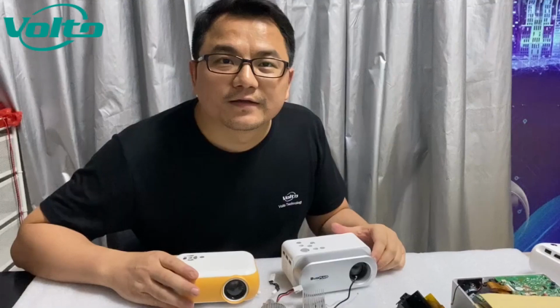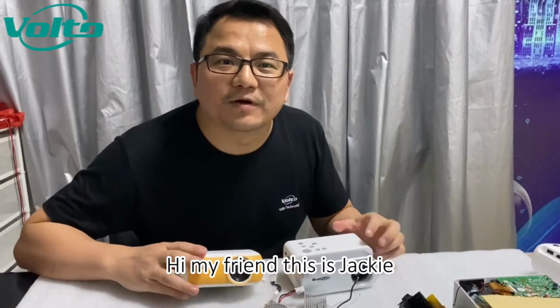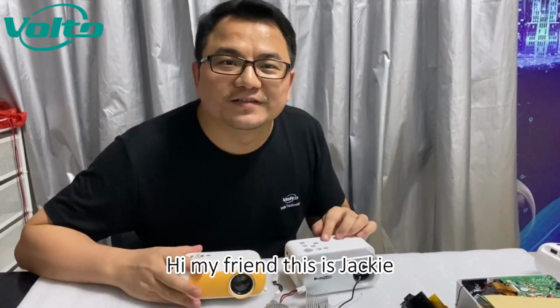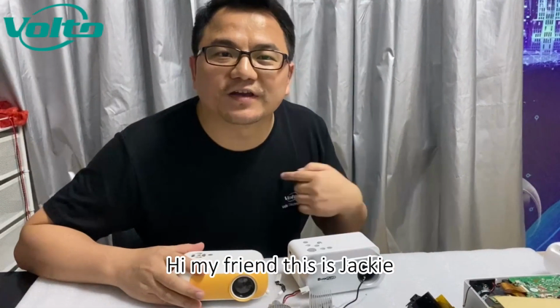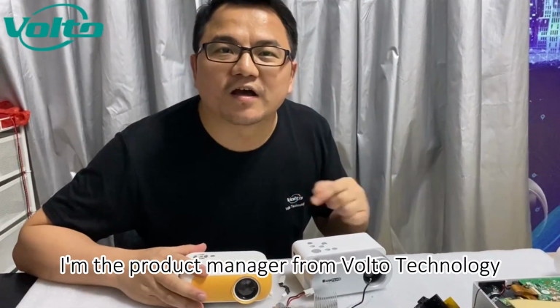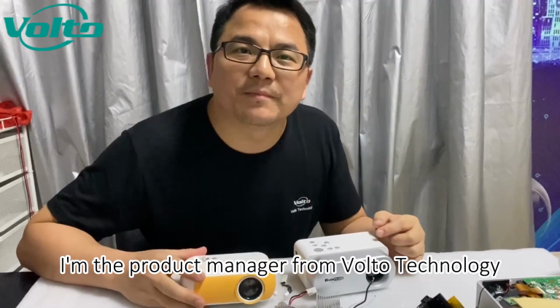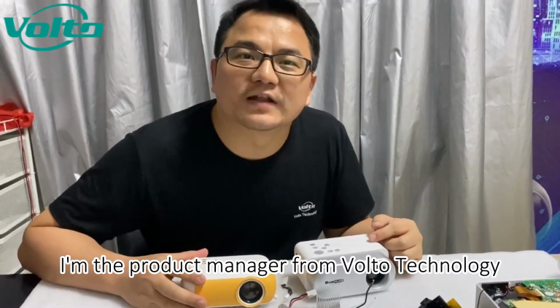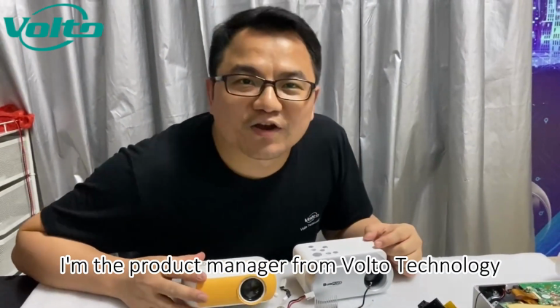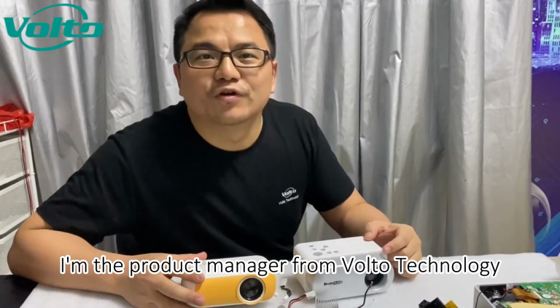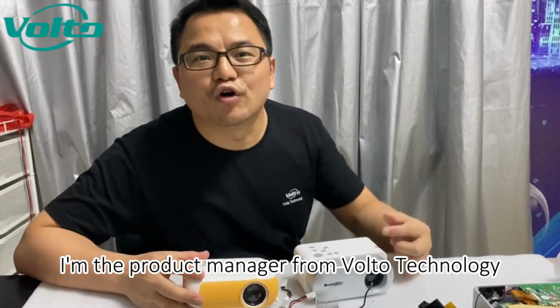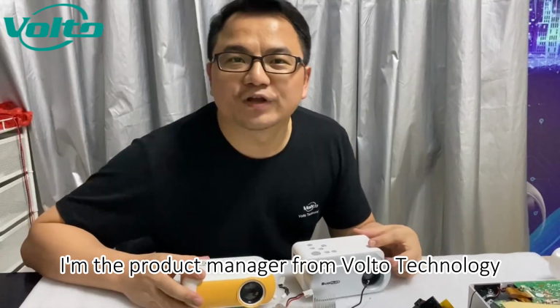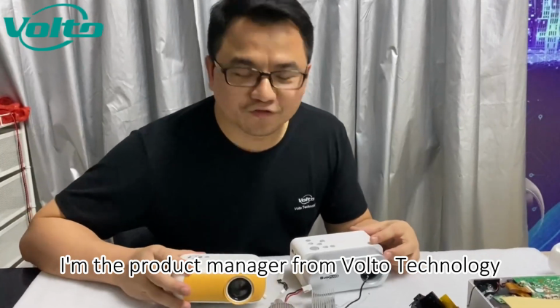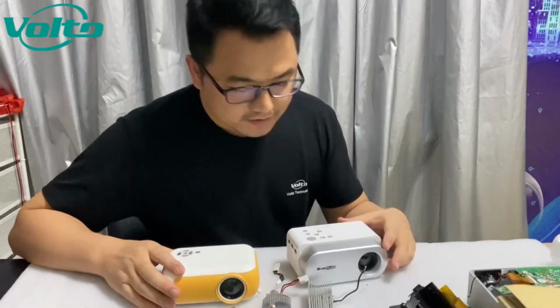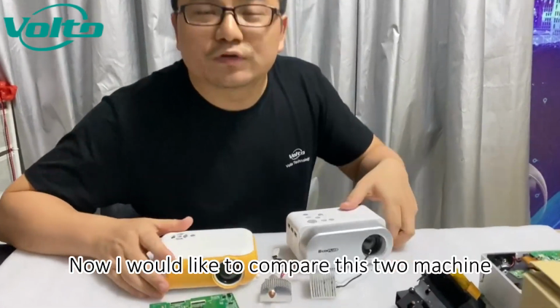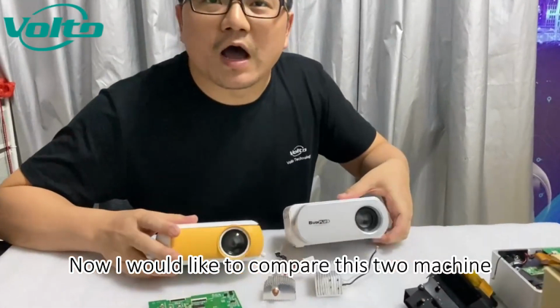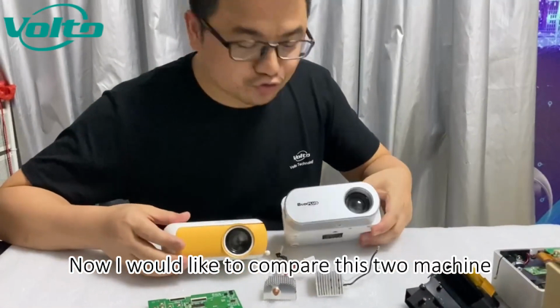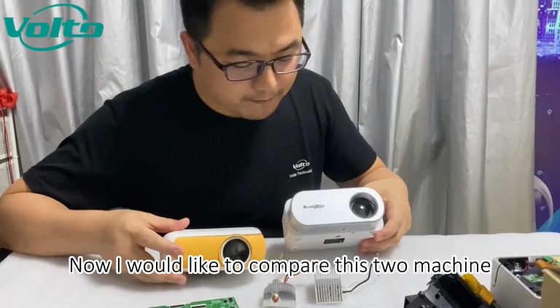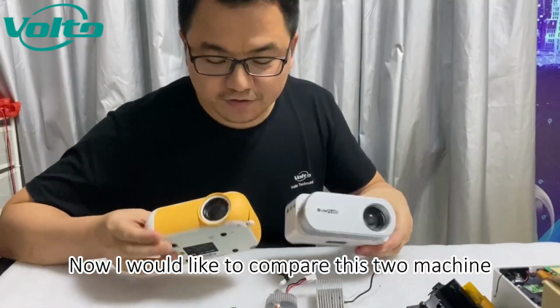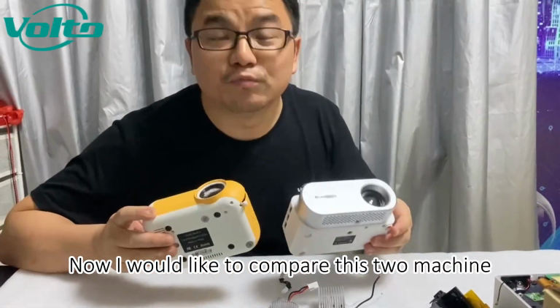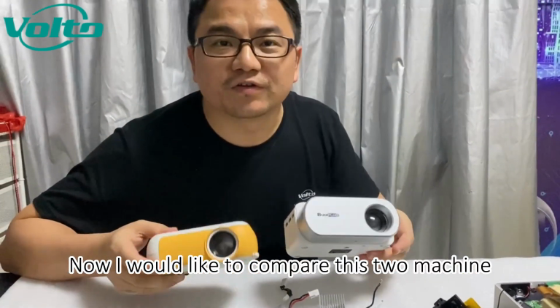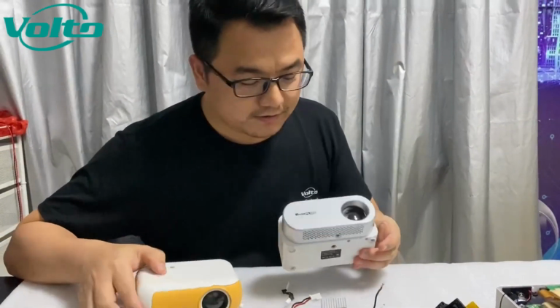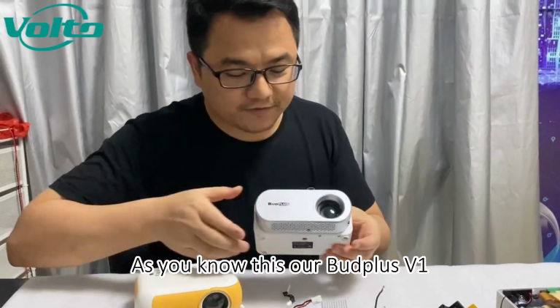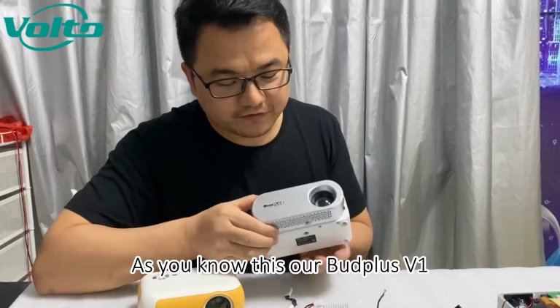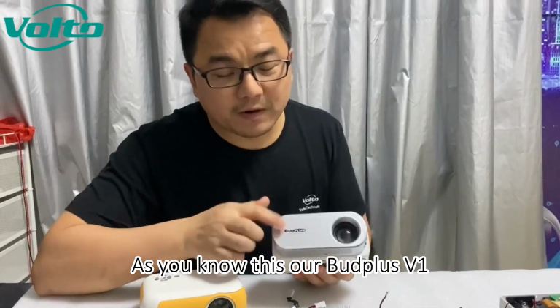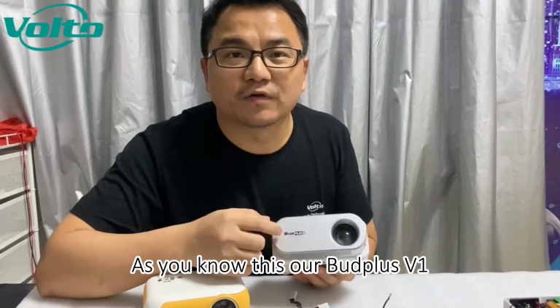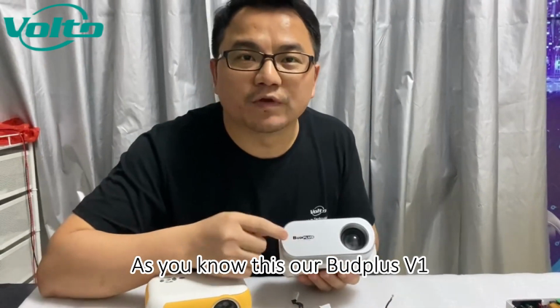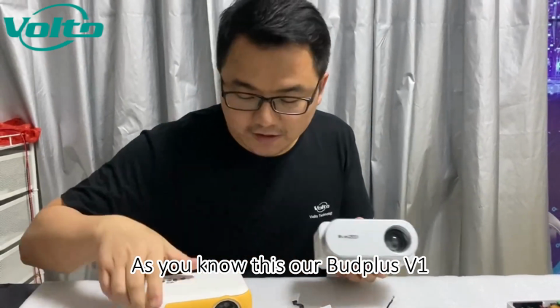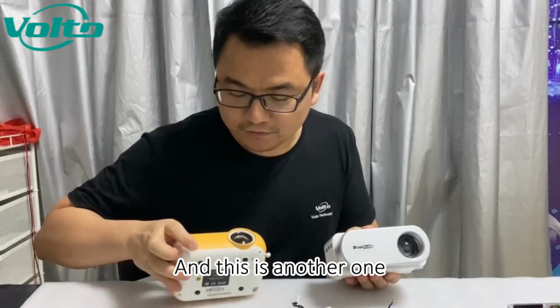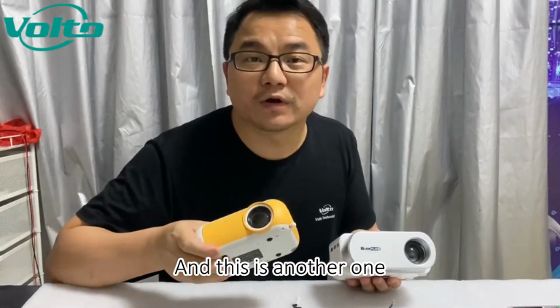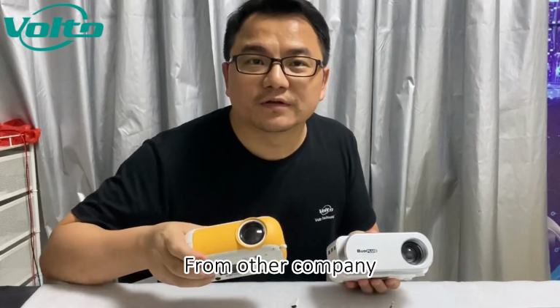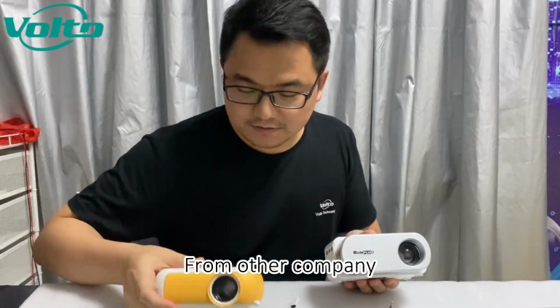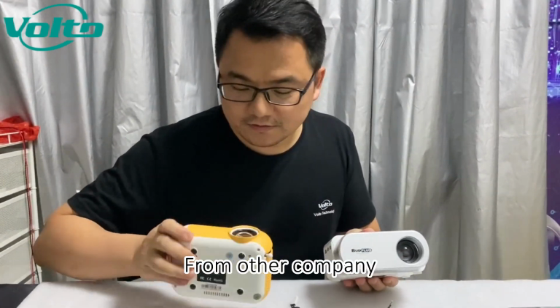Hi my friends, this is Jackie. I'm the products manager from Volto Technology. Now I would like to compare these two machines. As you know, this is our Bacplus V1, and this is another one from Trans-D company.